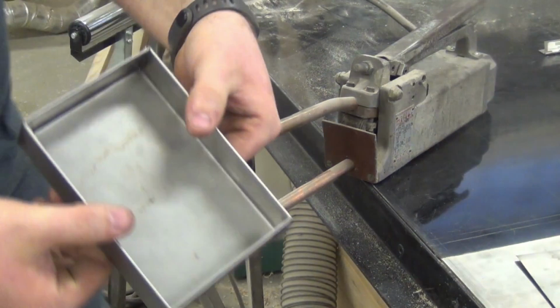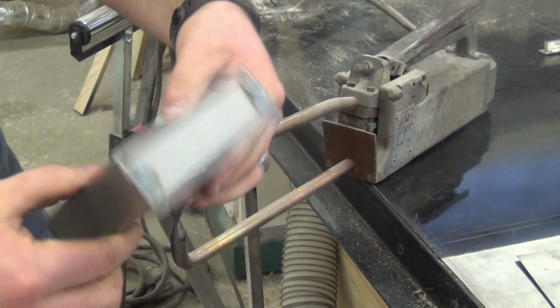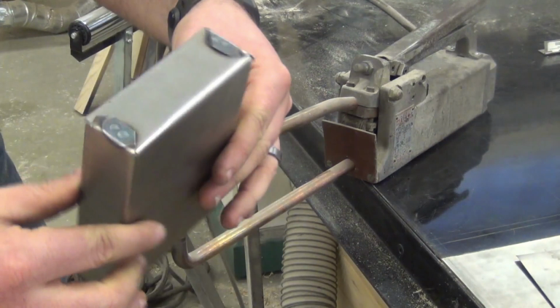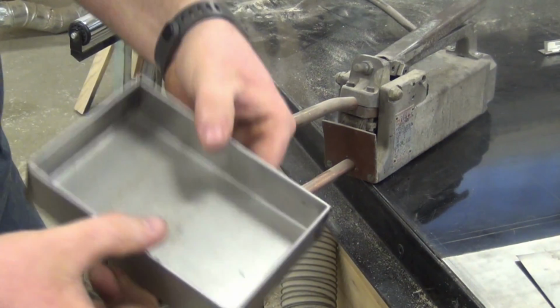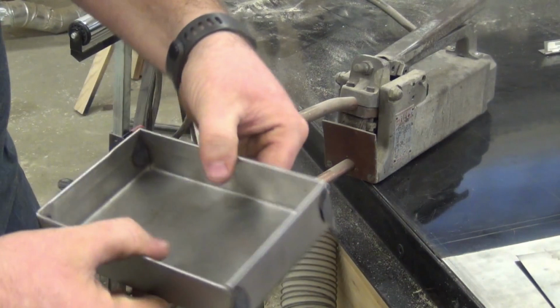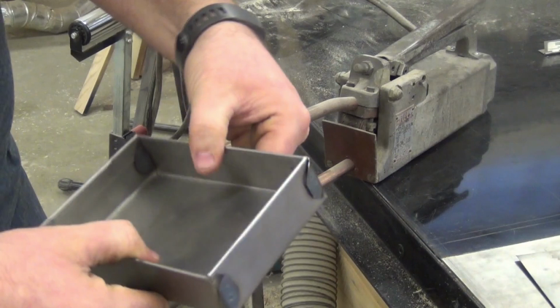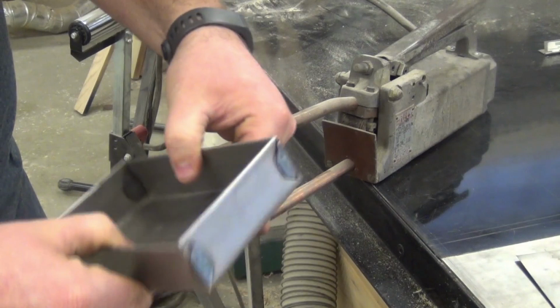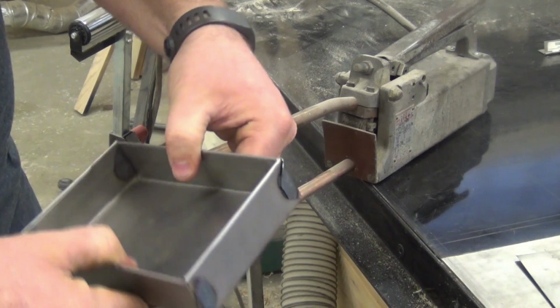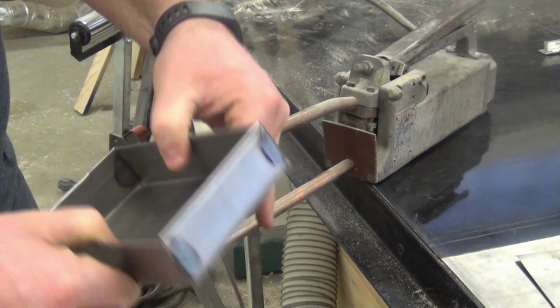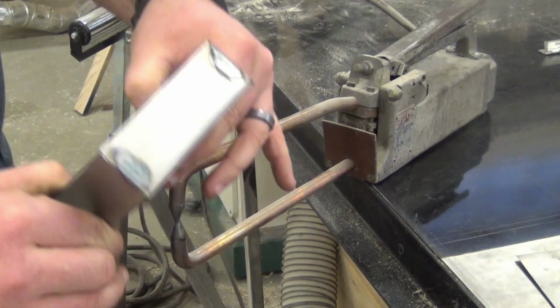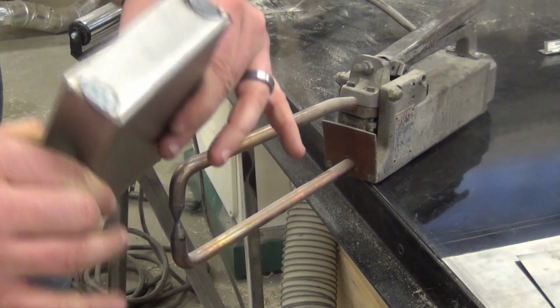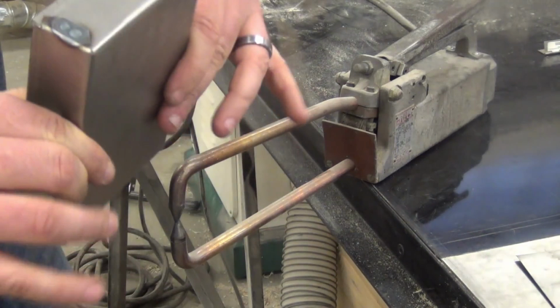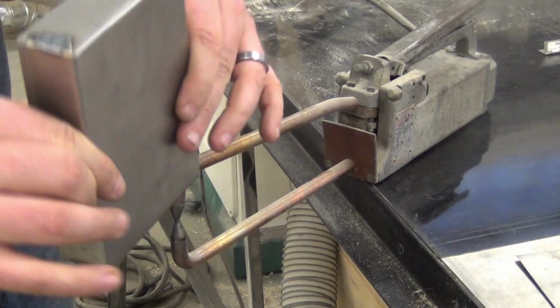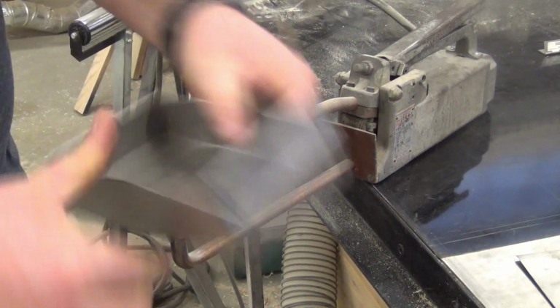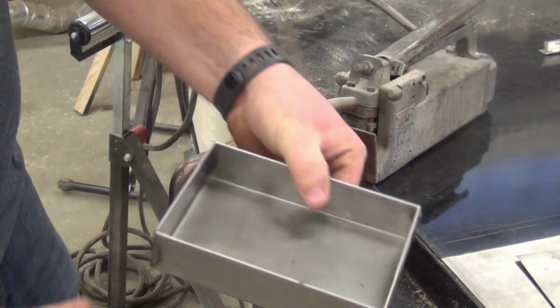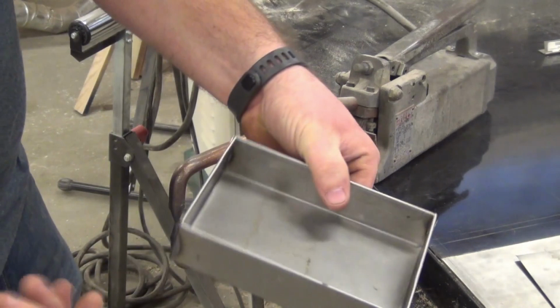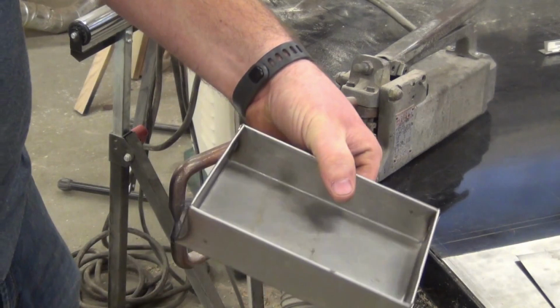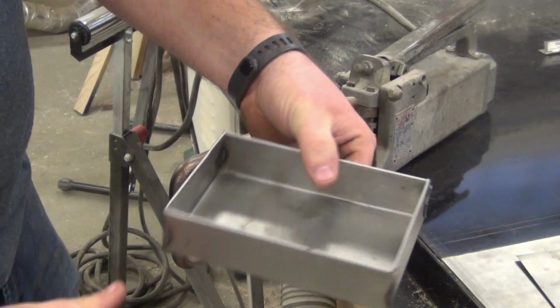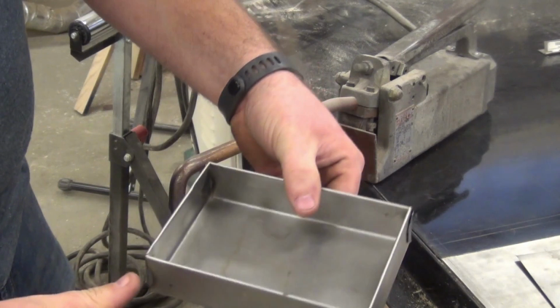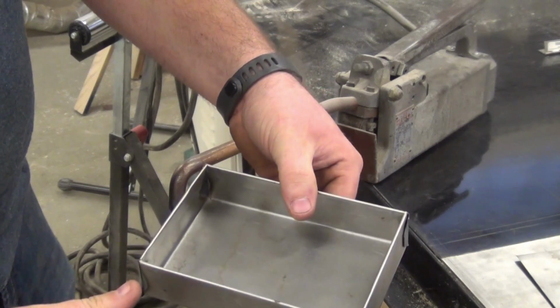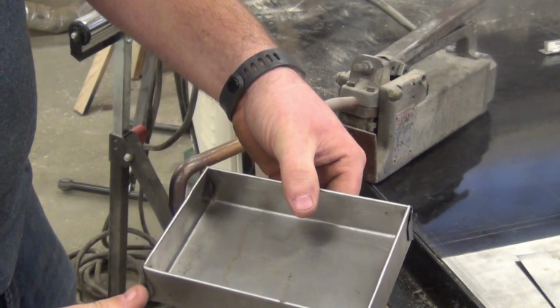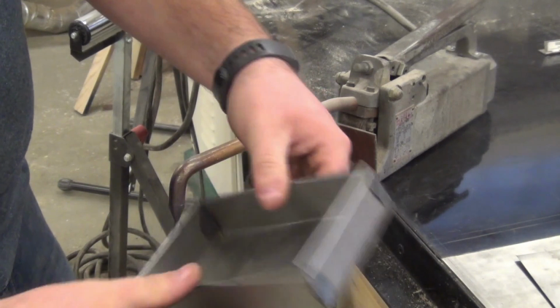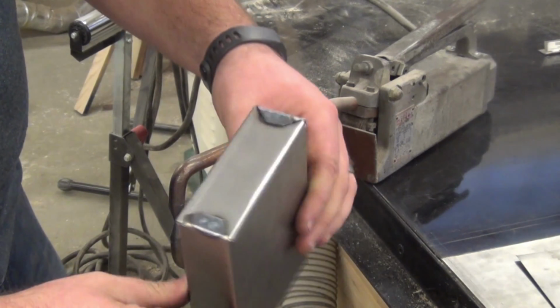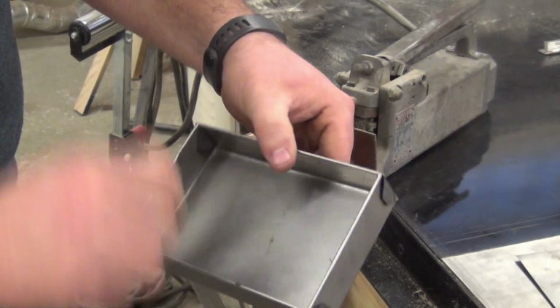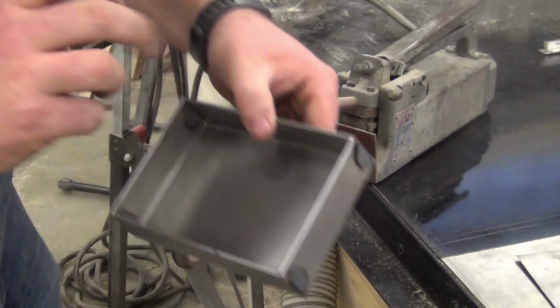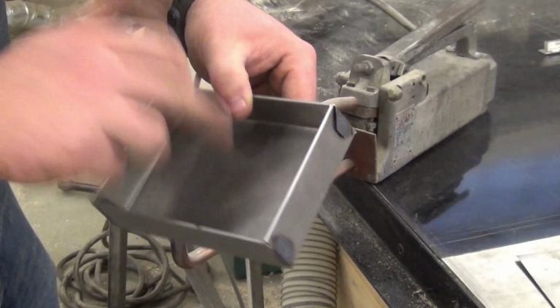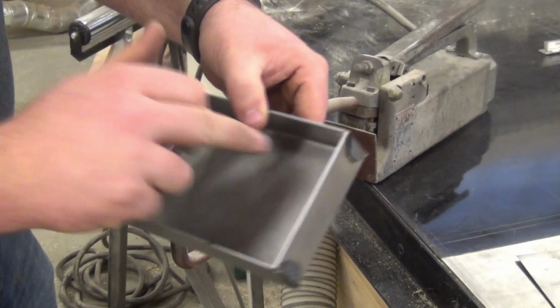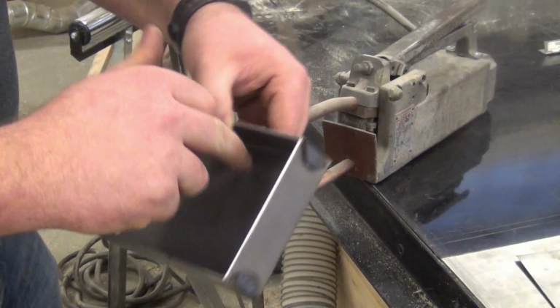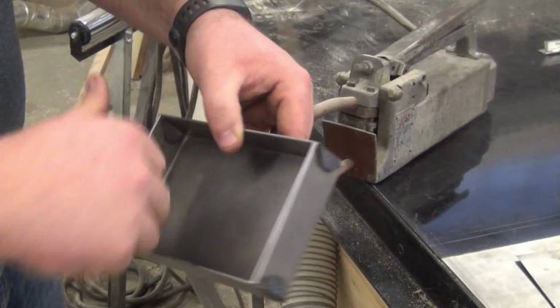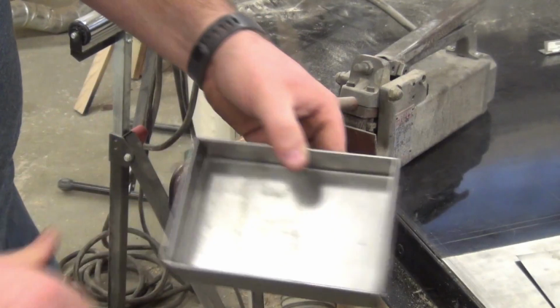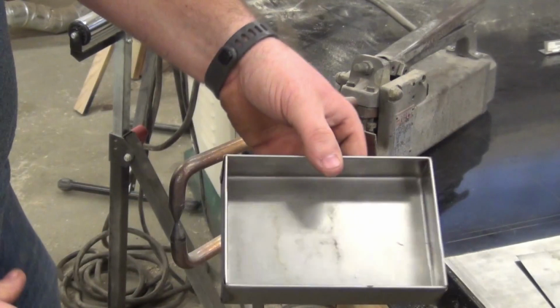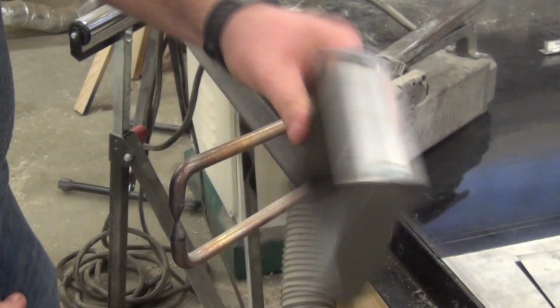Now this box and pan is assembled and it won't come apart. Once you're done, make sure you write your name in here with a Sharpie.